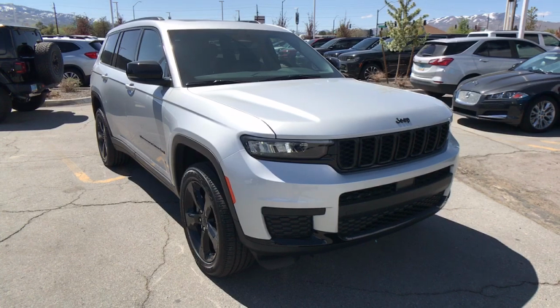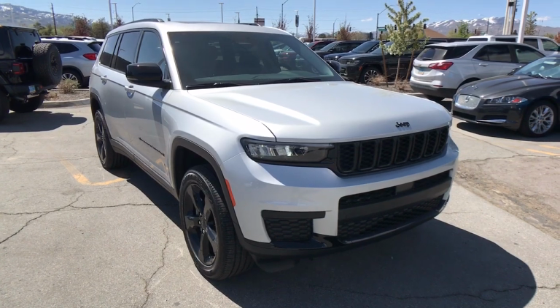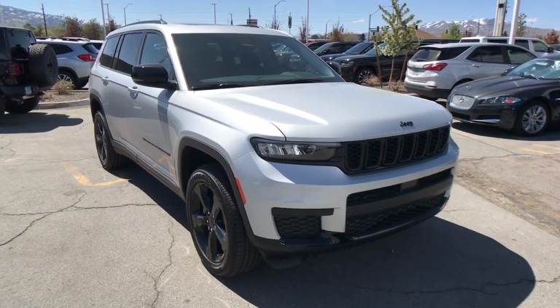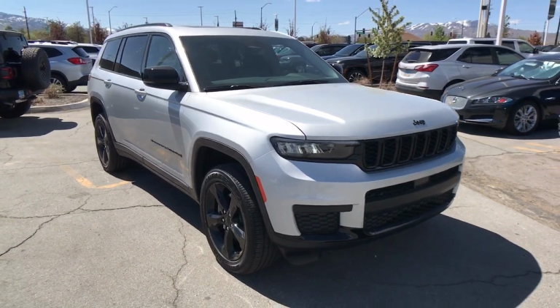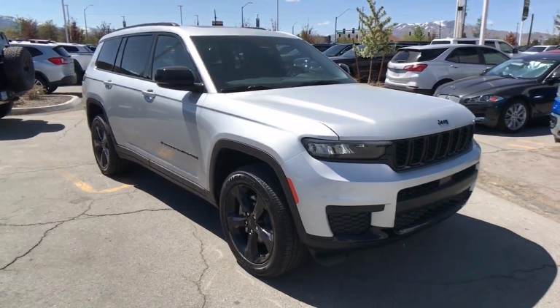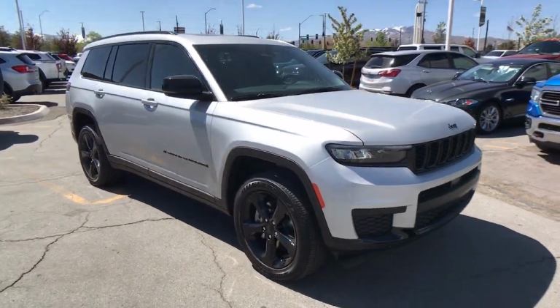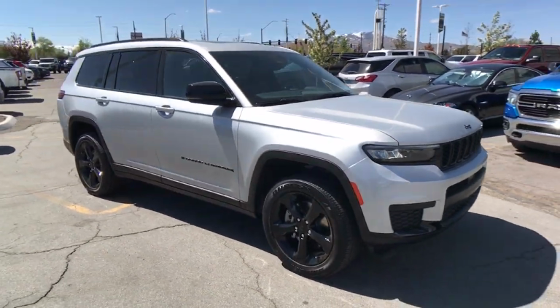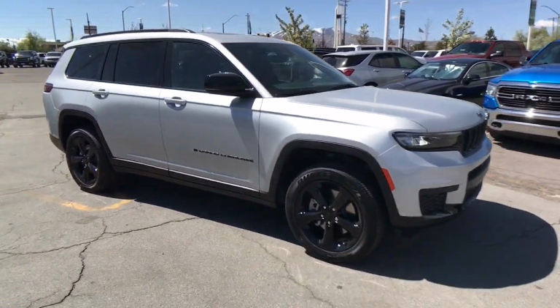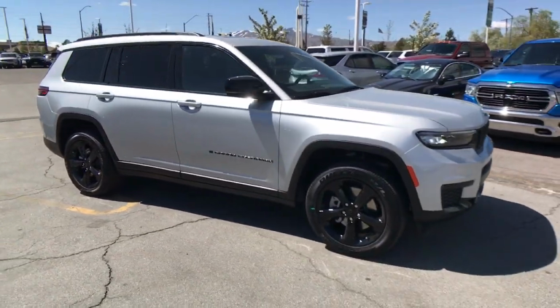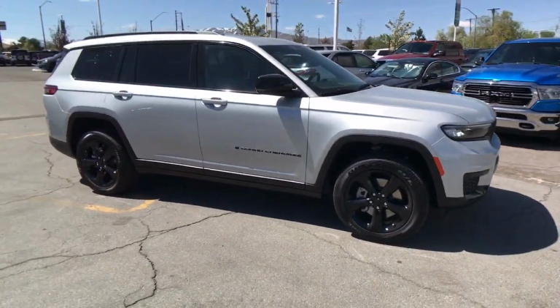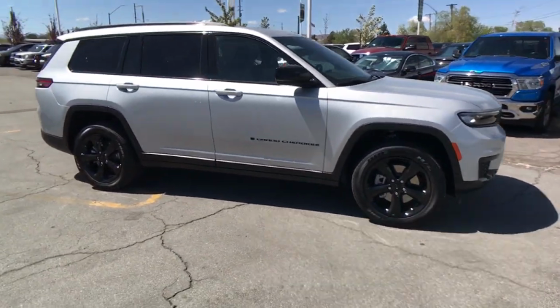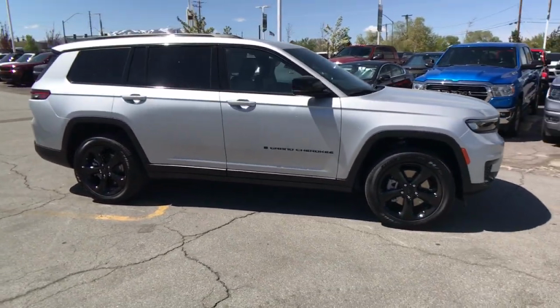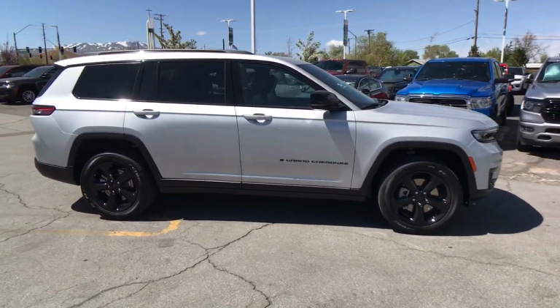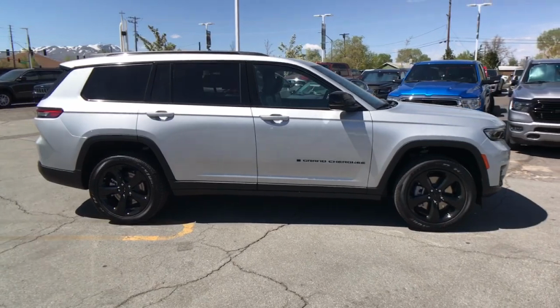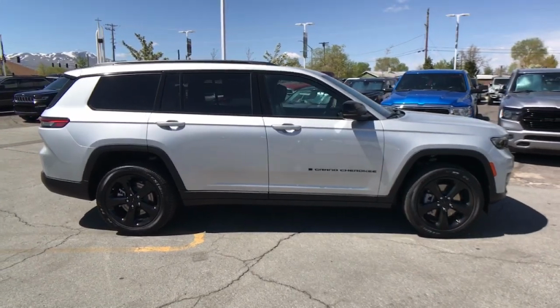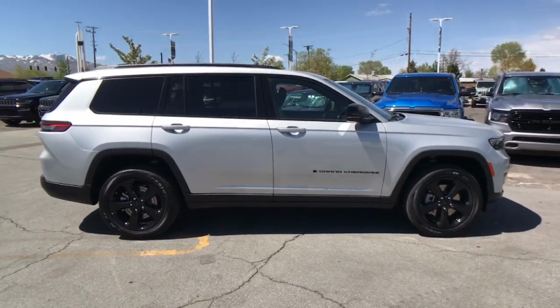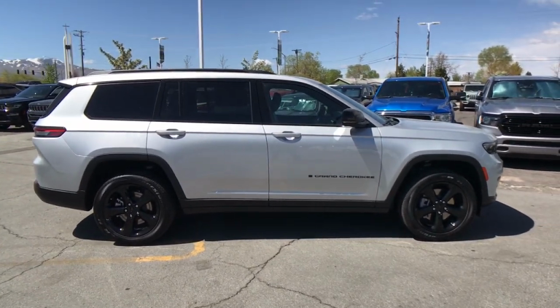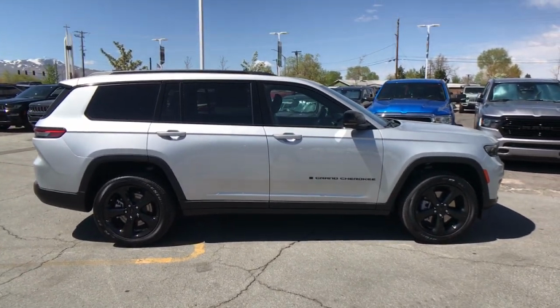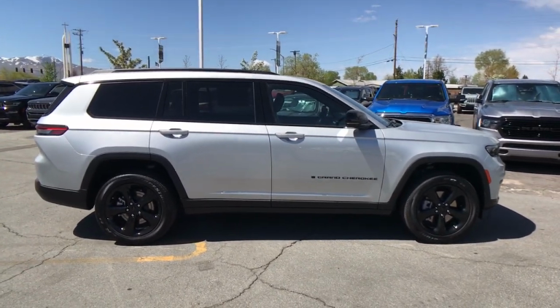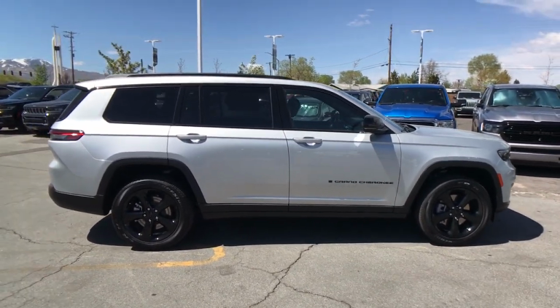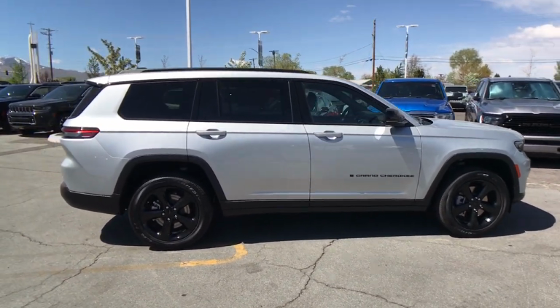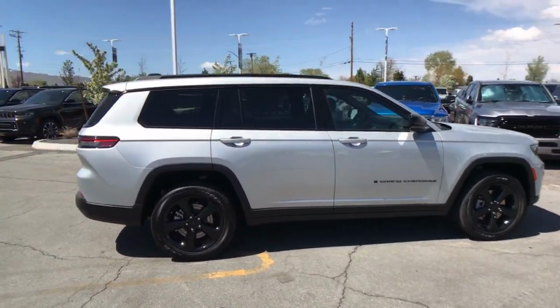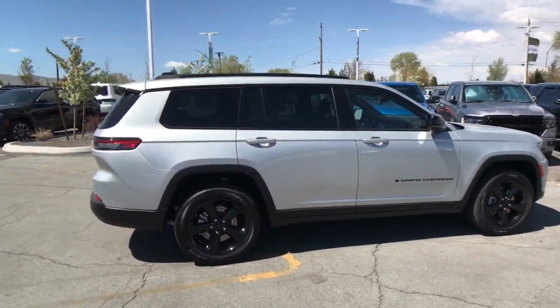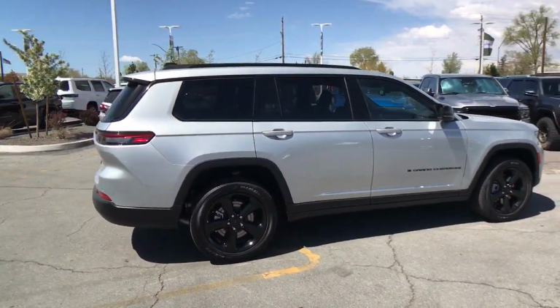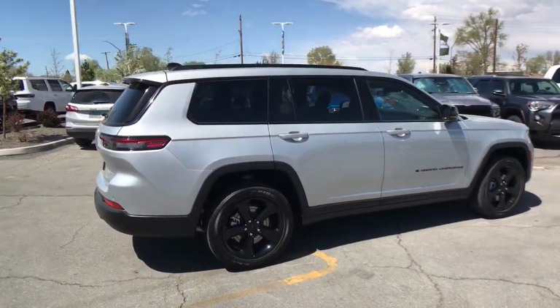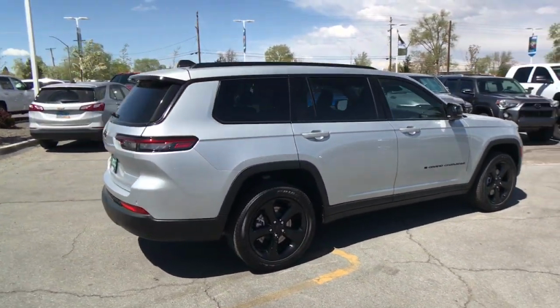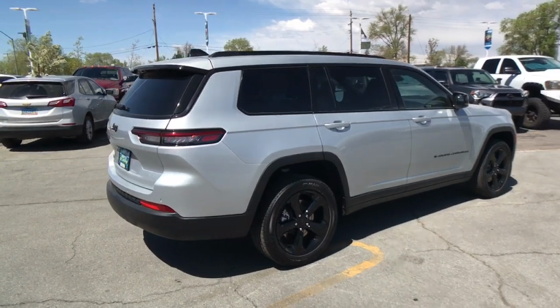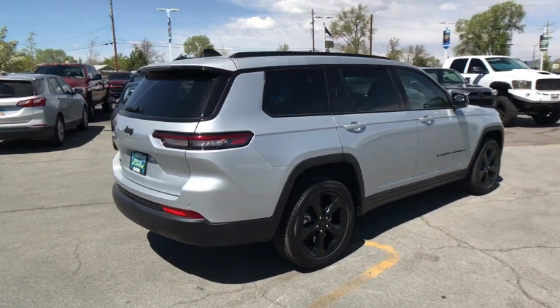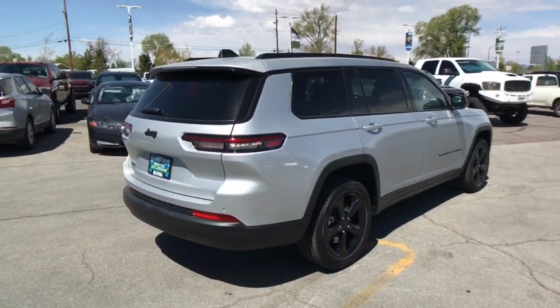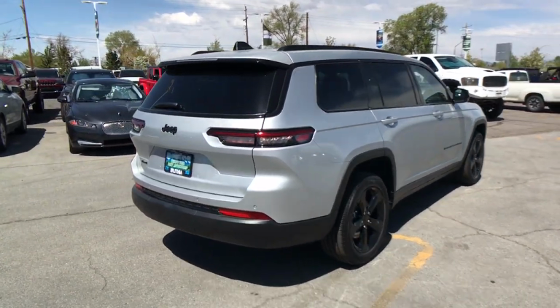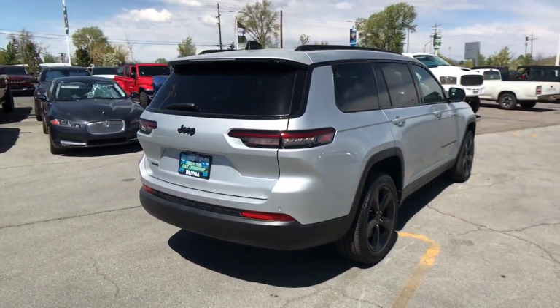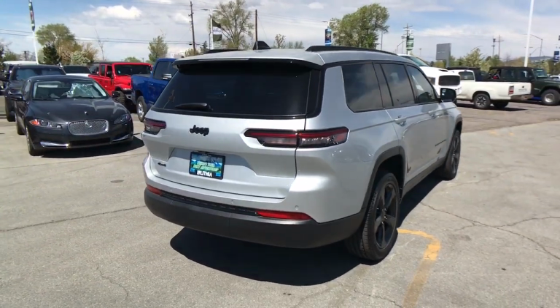Take a moment to check out the 2023 Jeep Grand Cherokee. The Grand Cherokee keeps you safe, connected, and entertained while you explore your world in confidence and refined luxury.